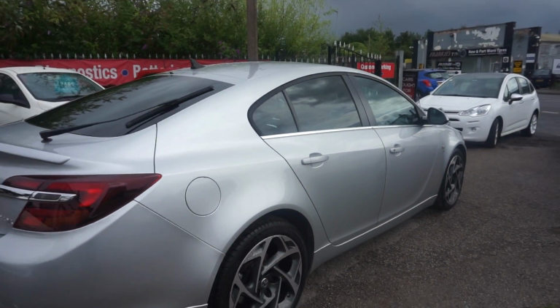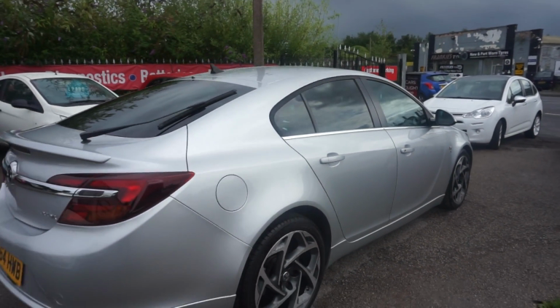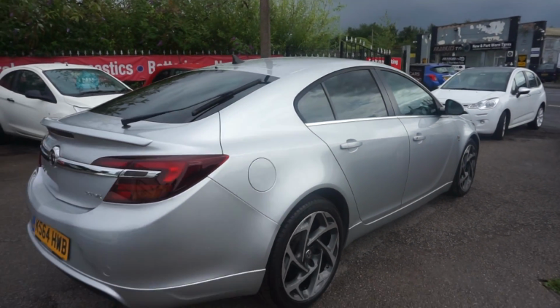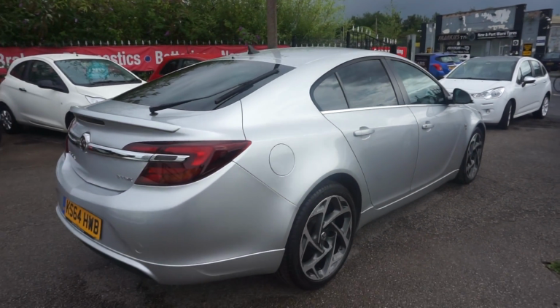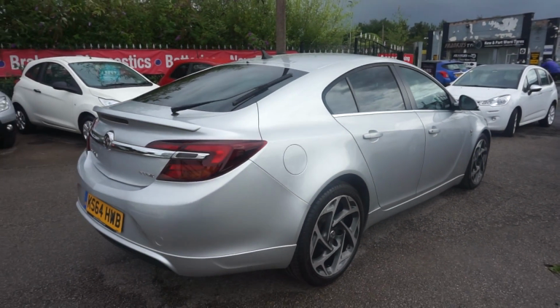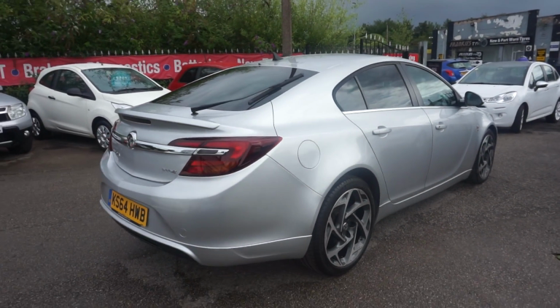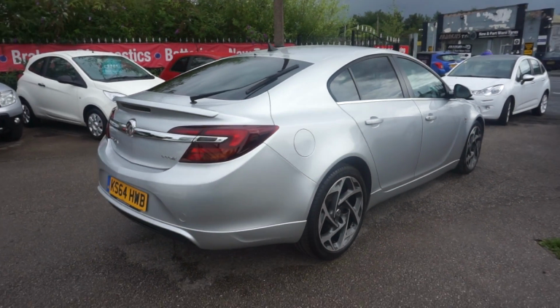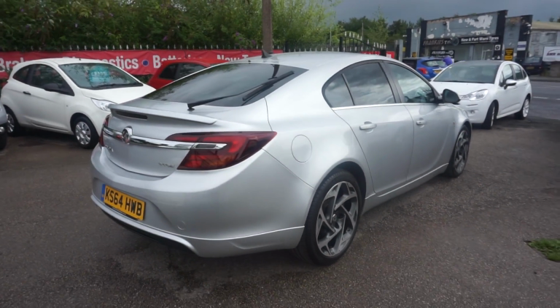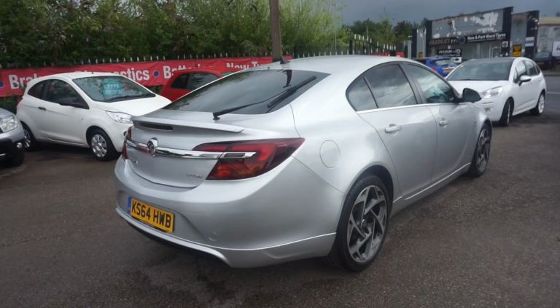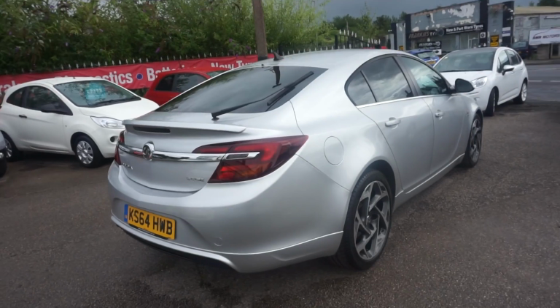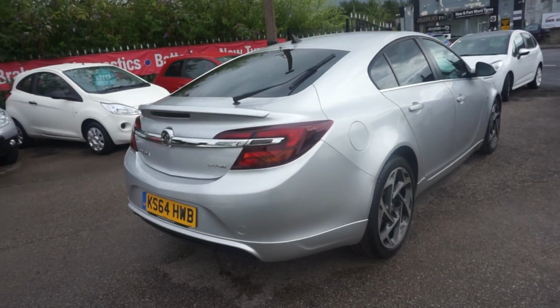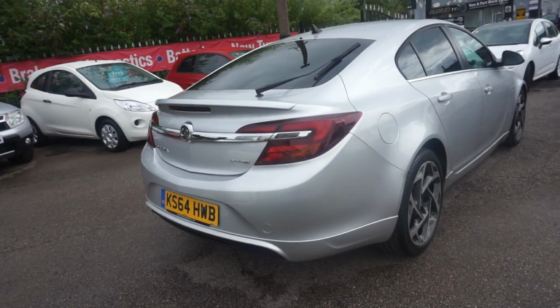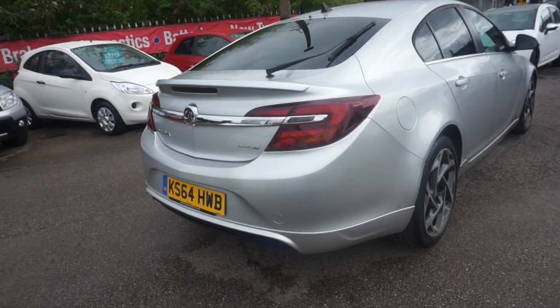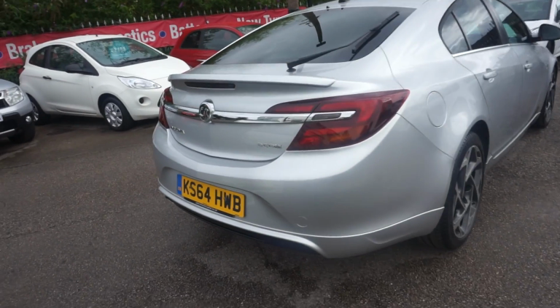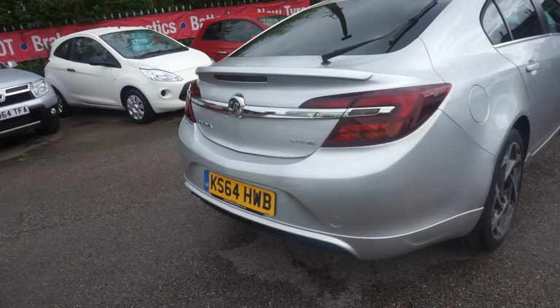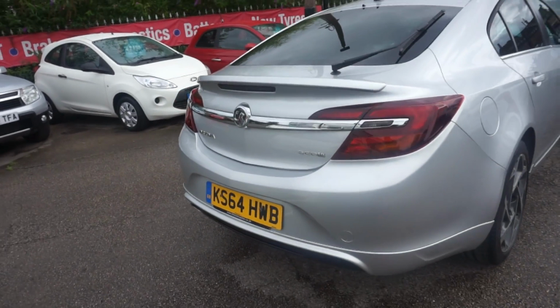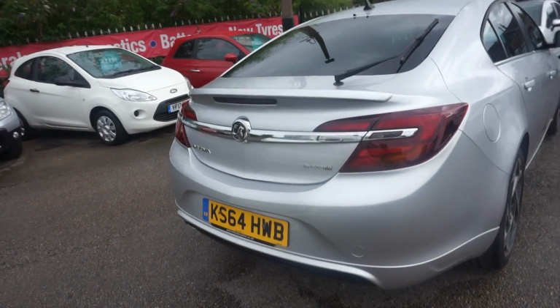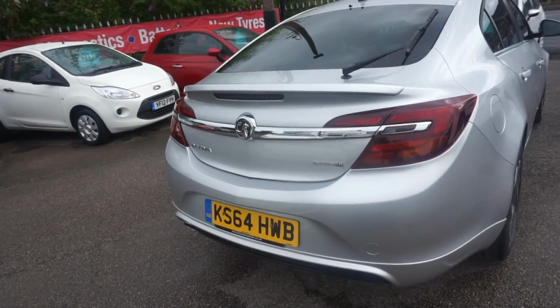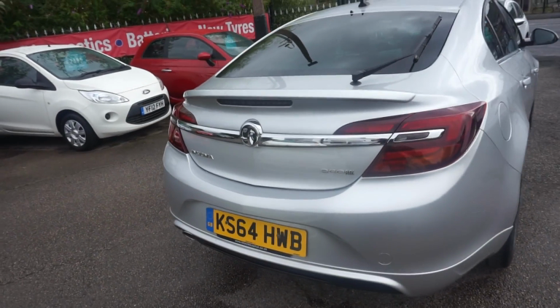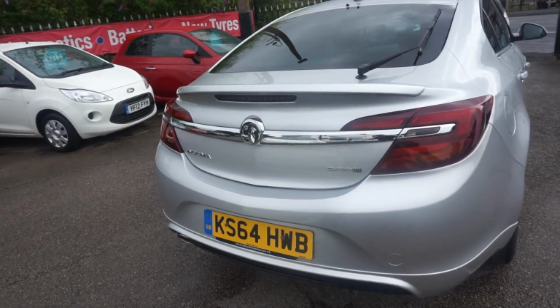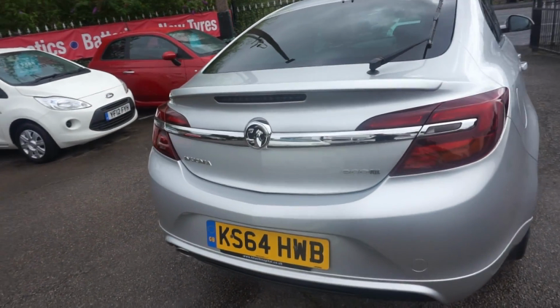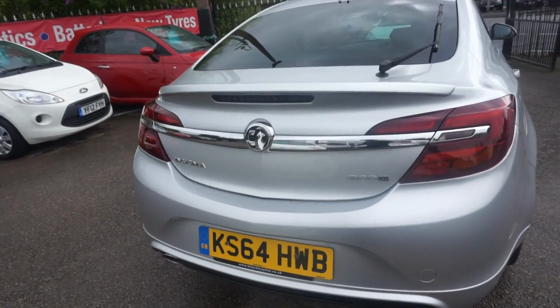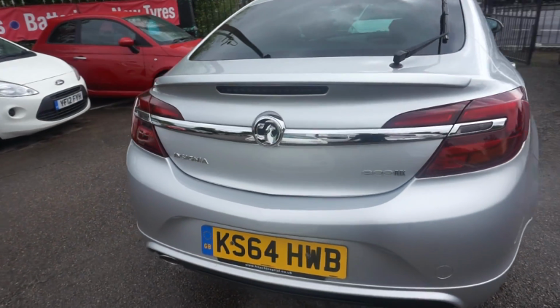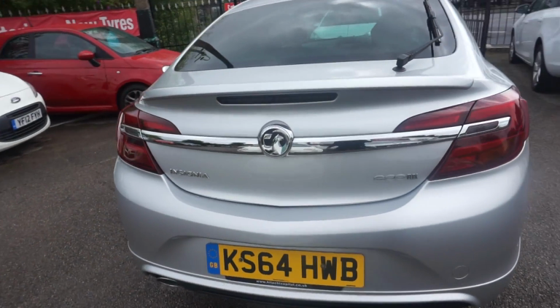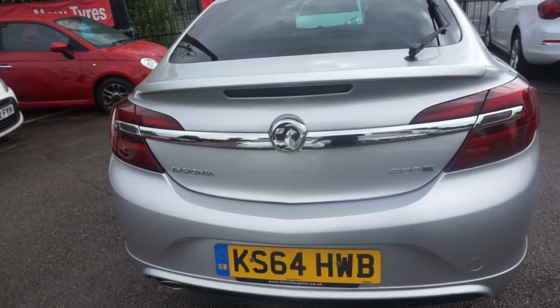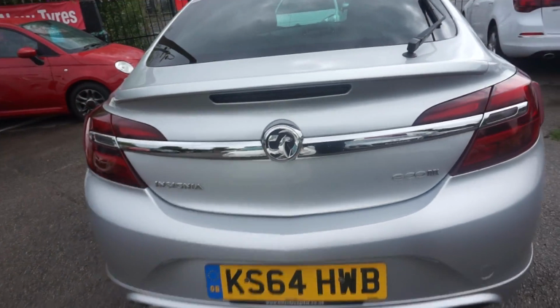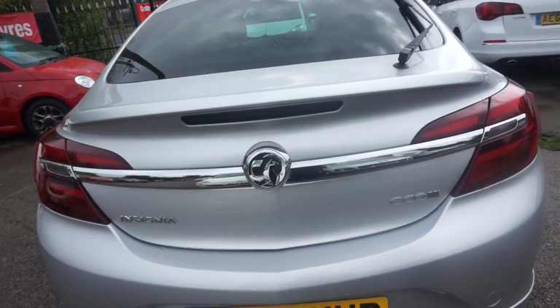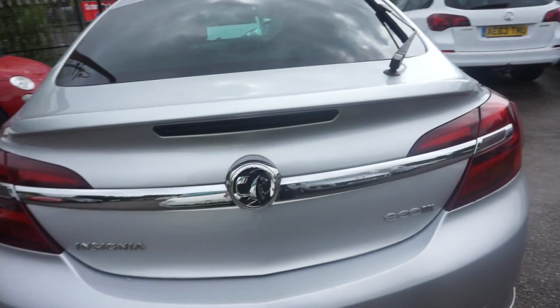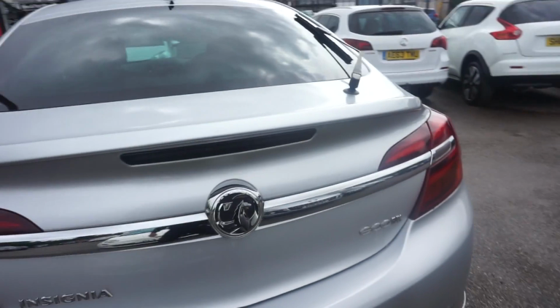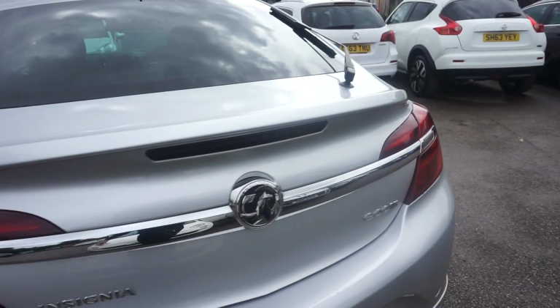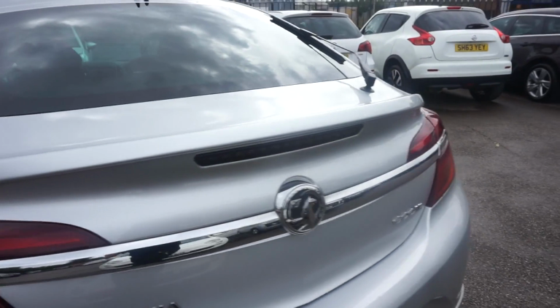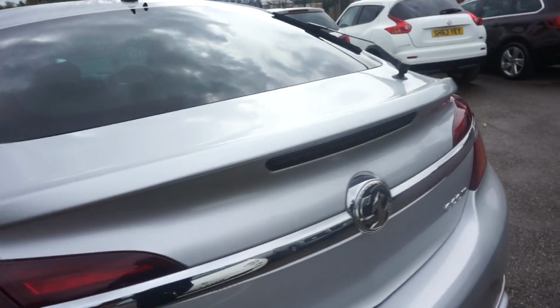One former keeper of this car, so two owners altogether. Ecoflex, zero road tax on this car.